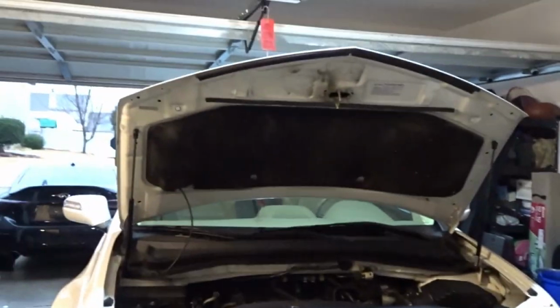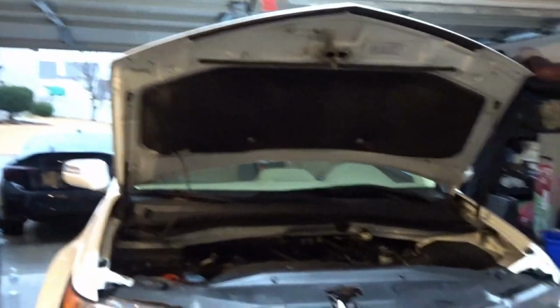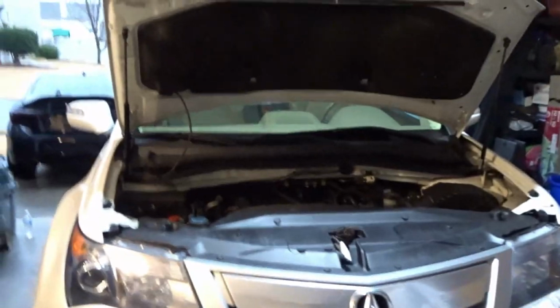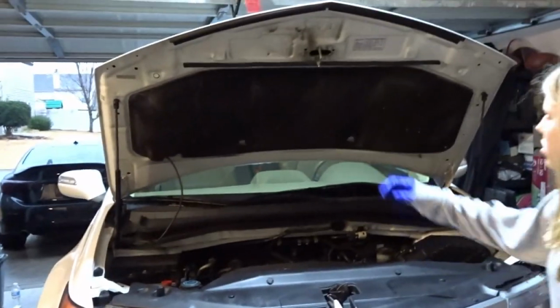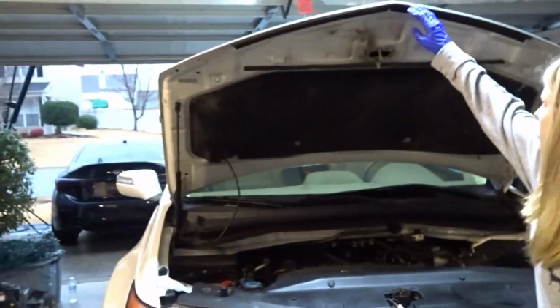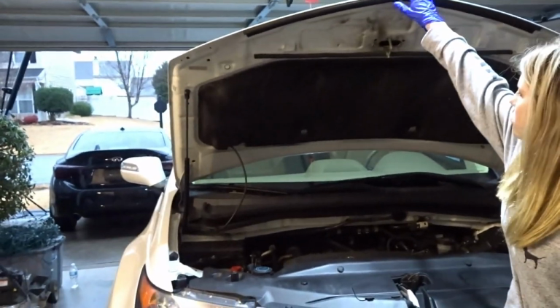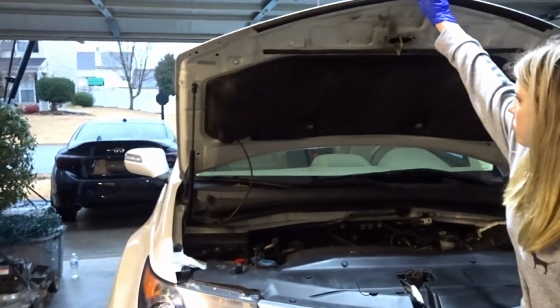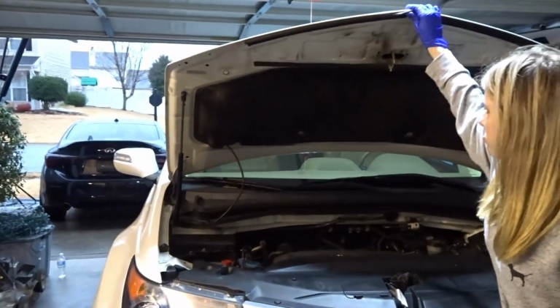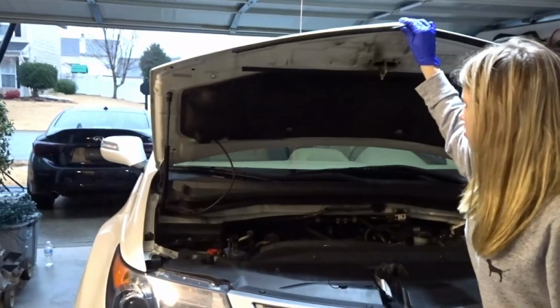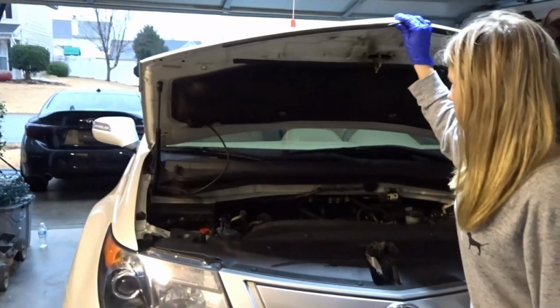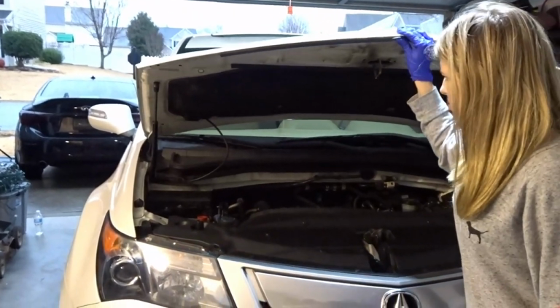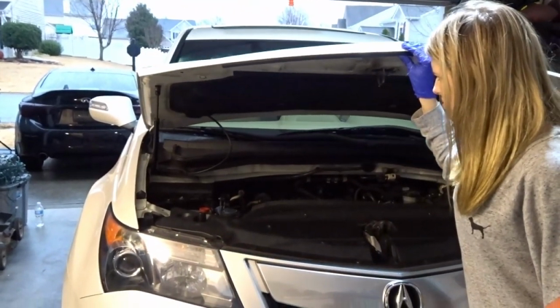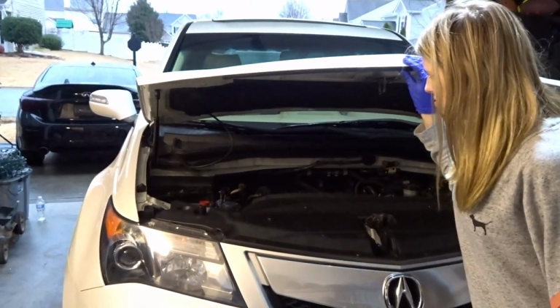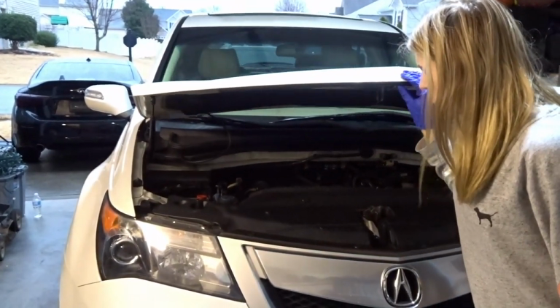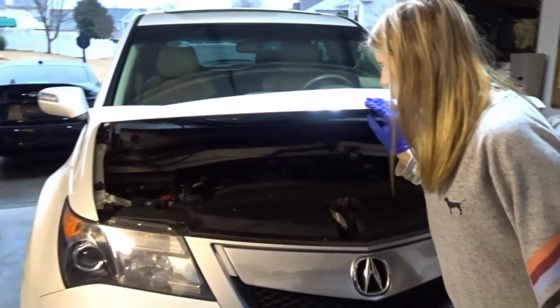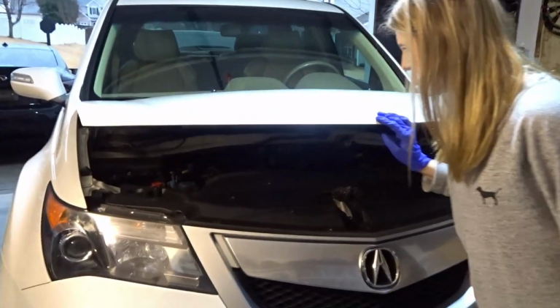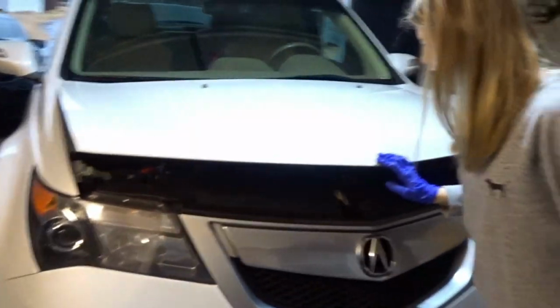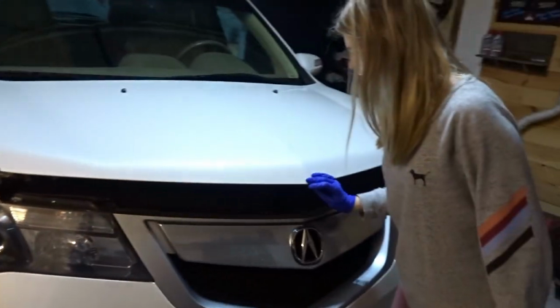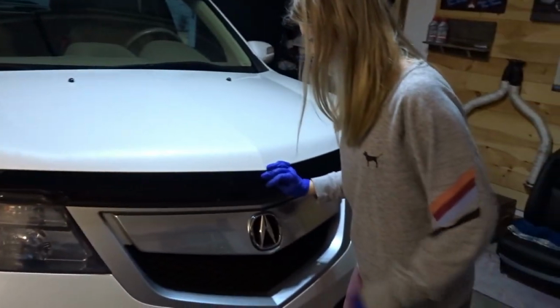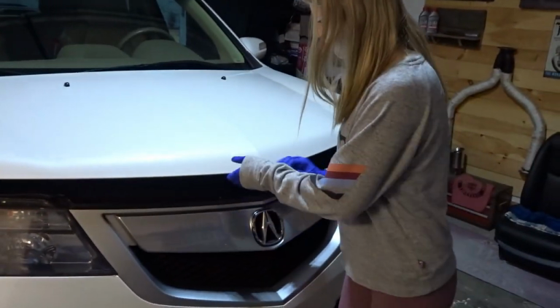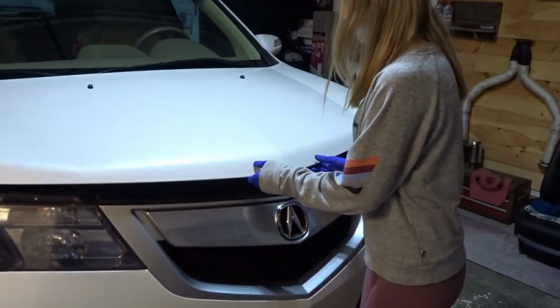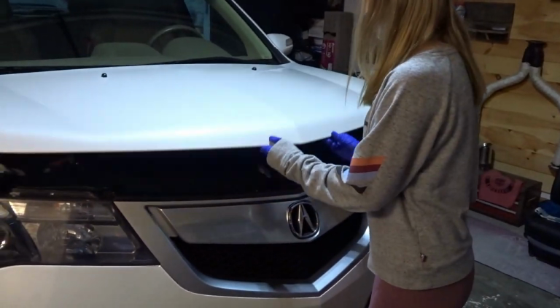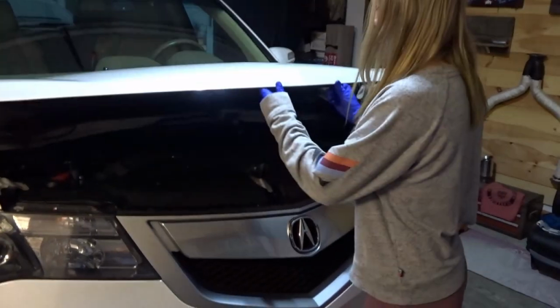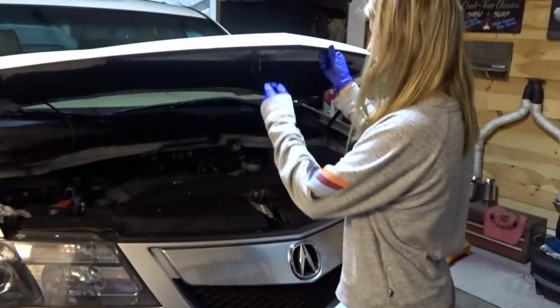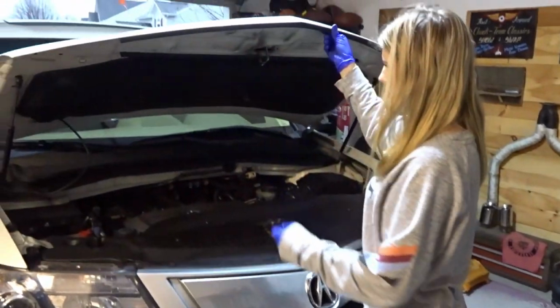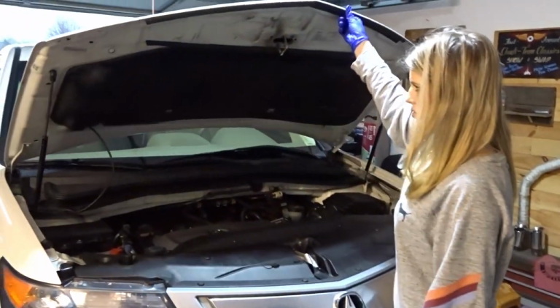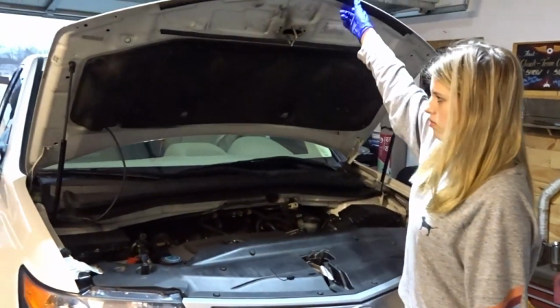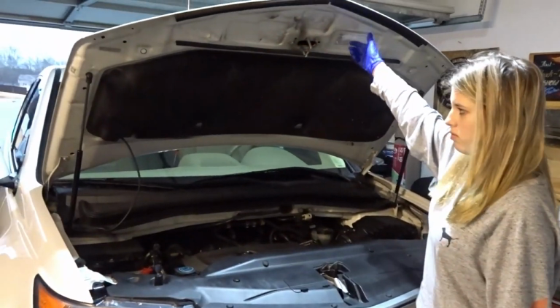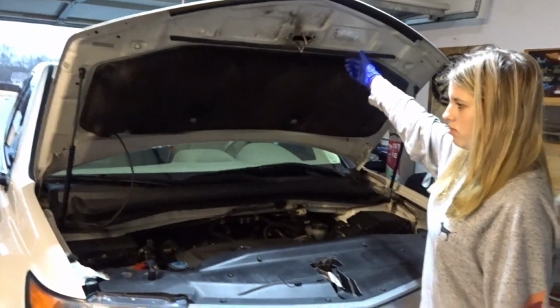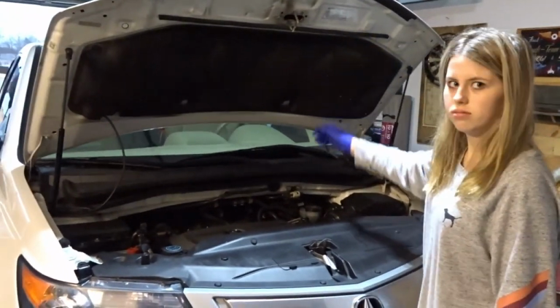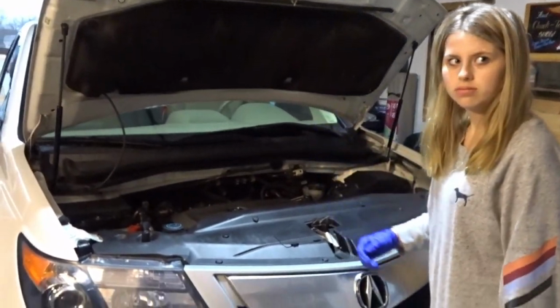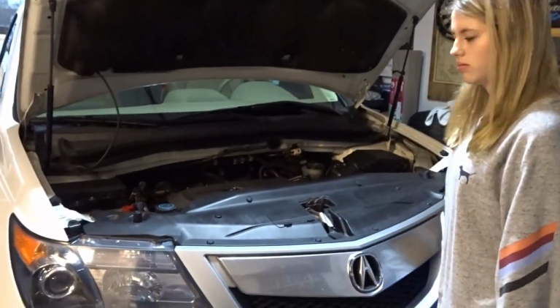Just pull the hood down and see if the new struts work. Pretty firm. See if it kind of opens good. Easy to open. Fingertip open.